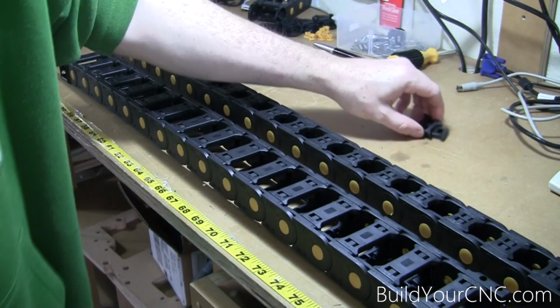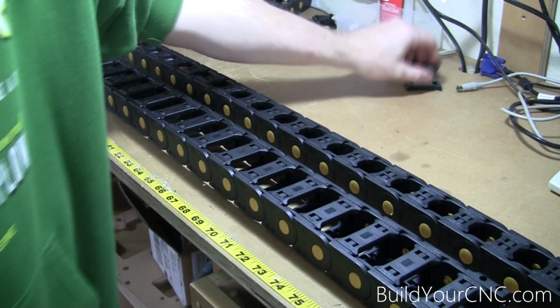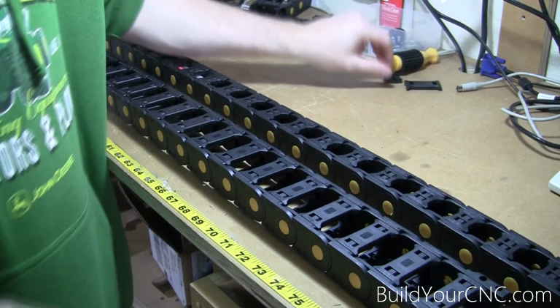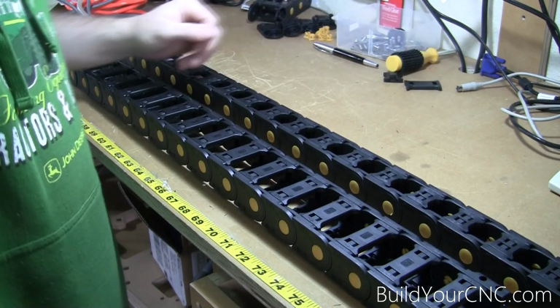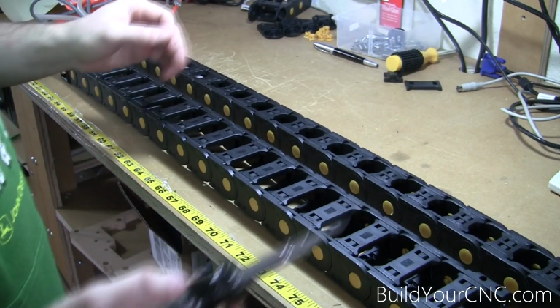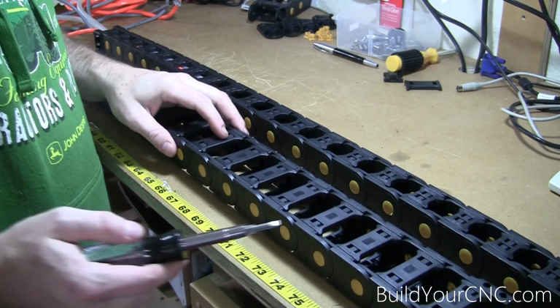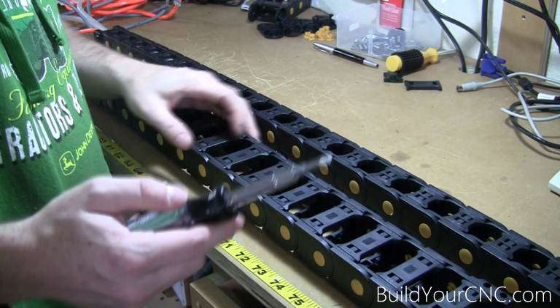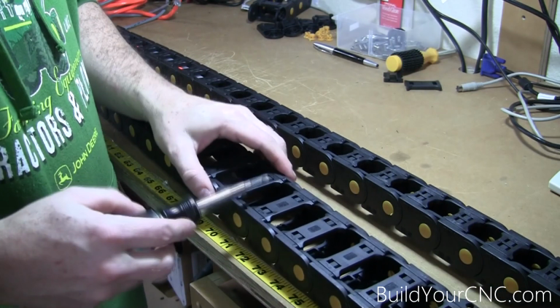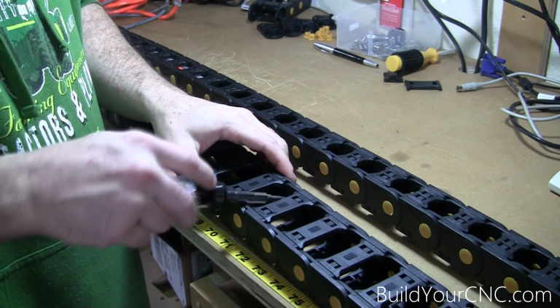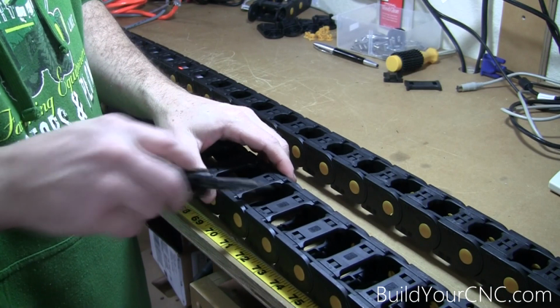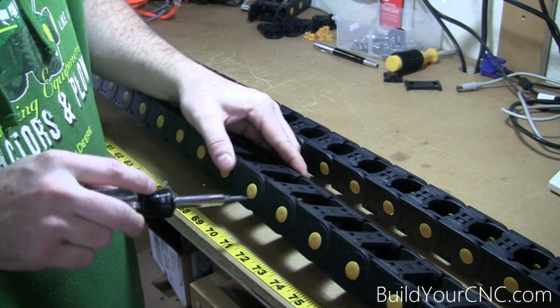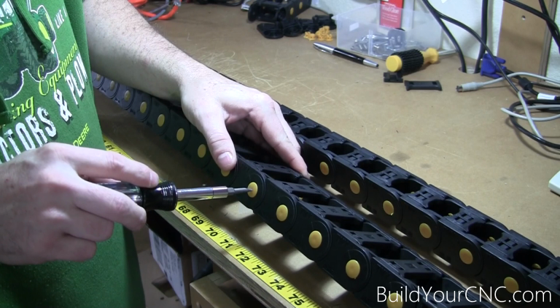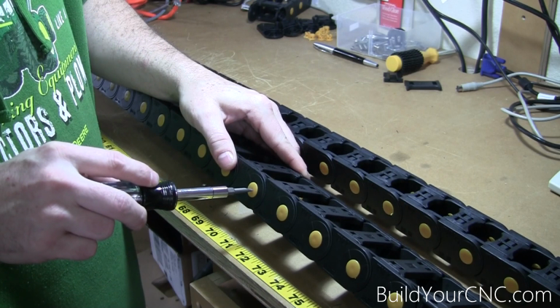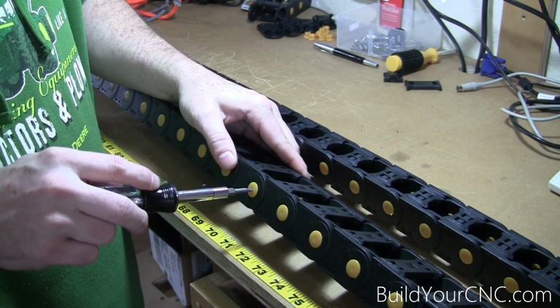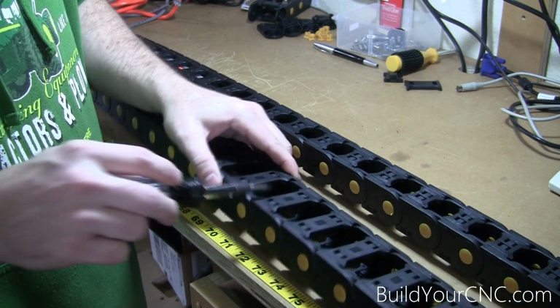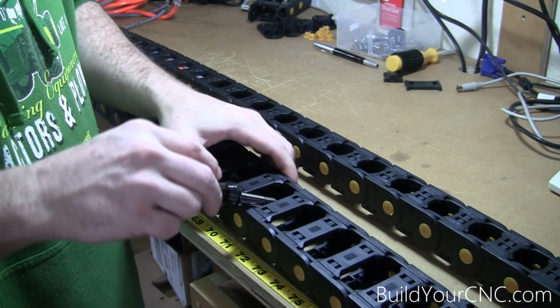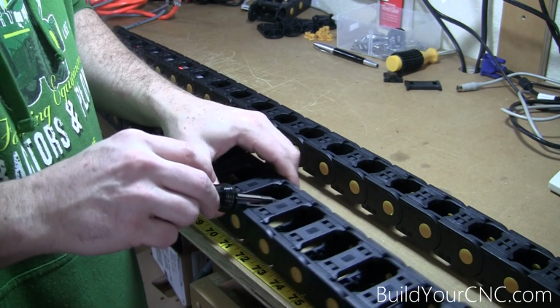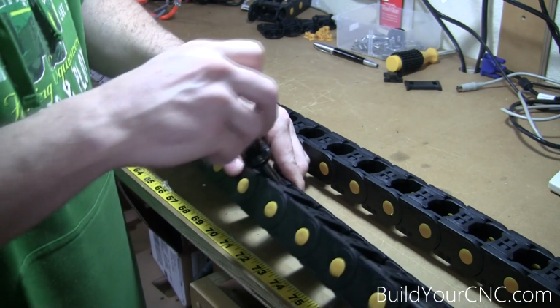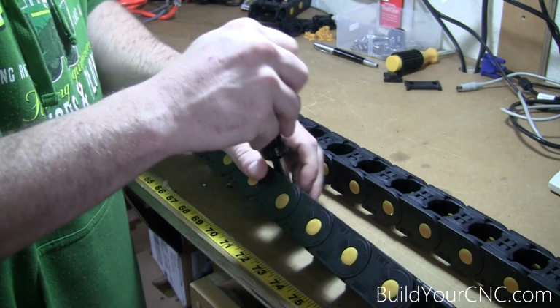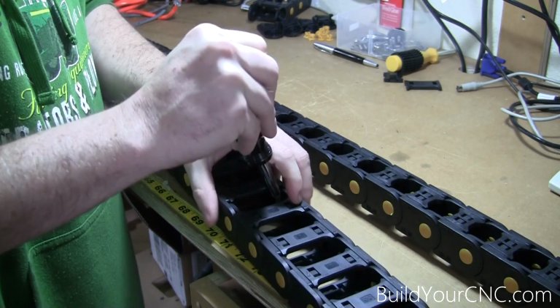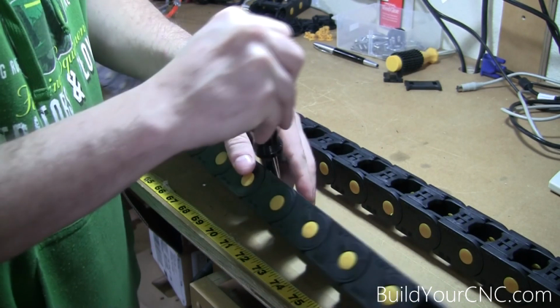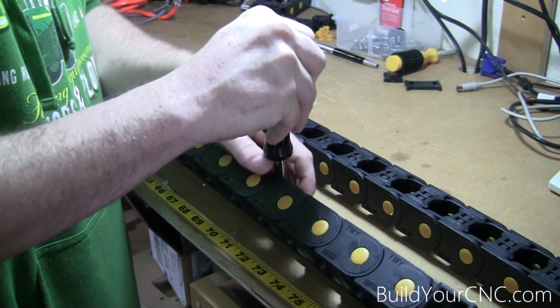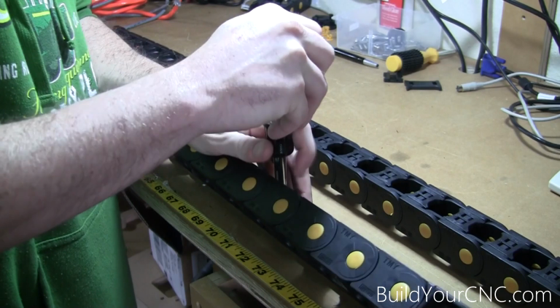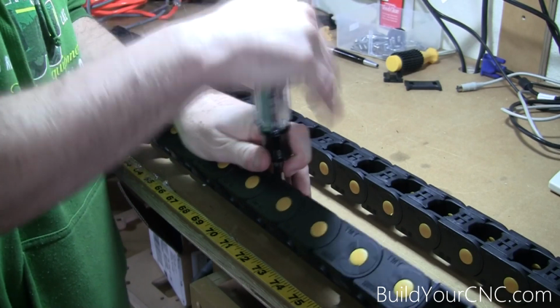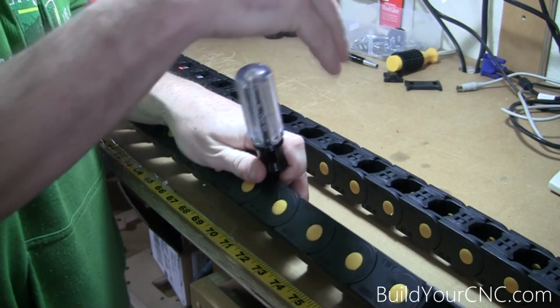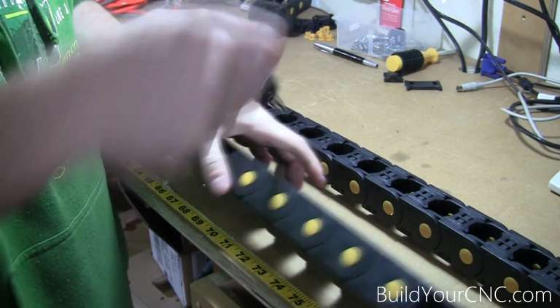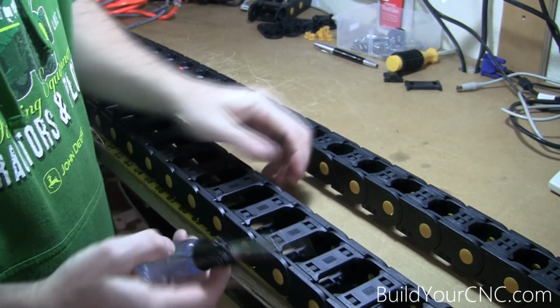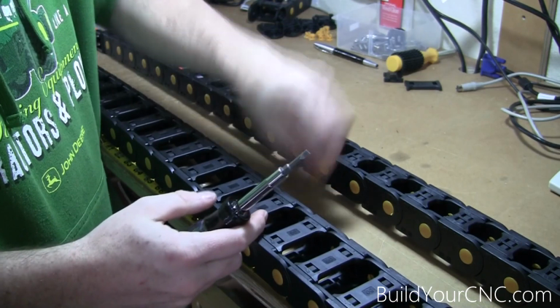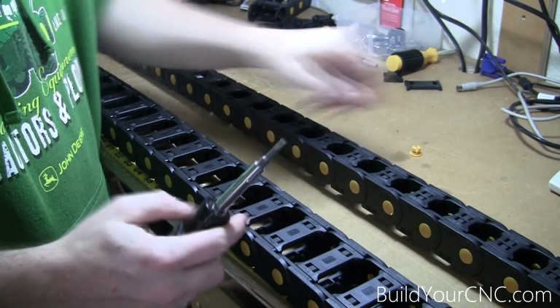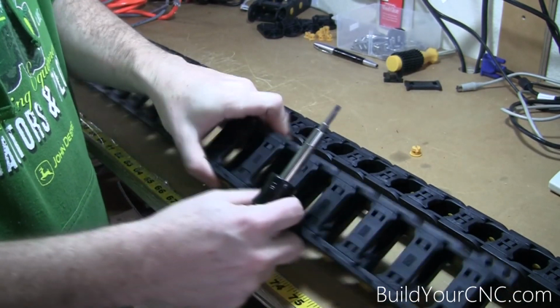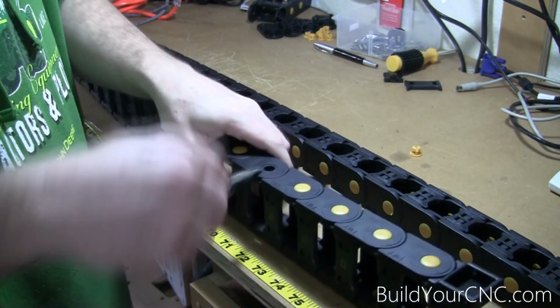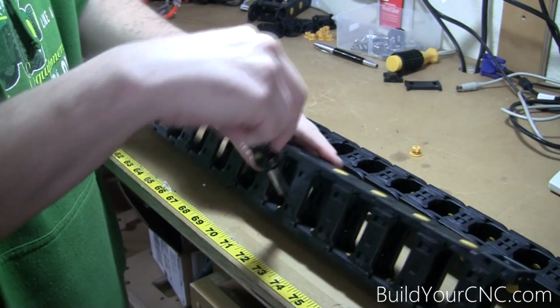First, I'm going to show you how to take them apart. Basically, the first thing you're going to want to do is pop out these little plastic sides — the yellow pieces. There's no real good way to do it; you can just pop them out like this, or find whatever way is easiest for you.